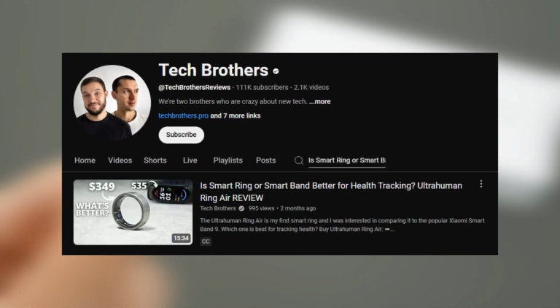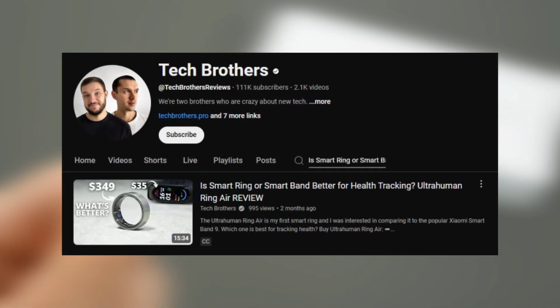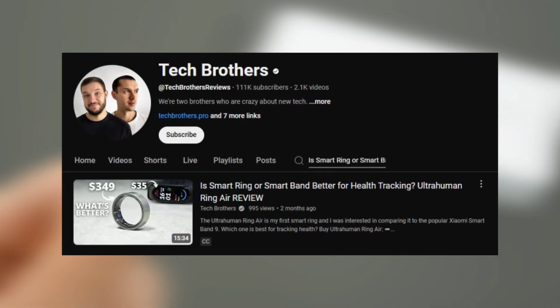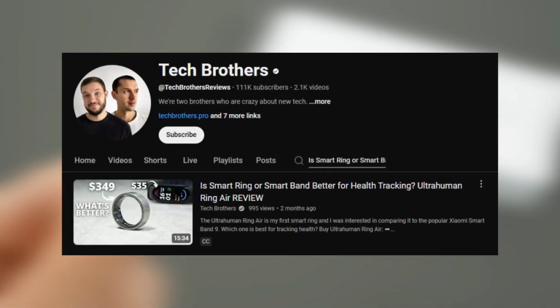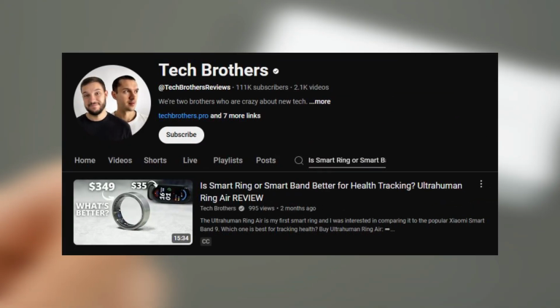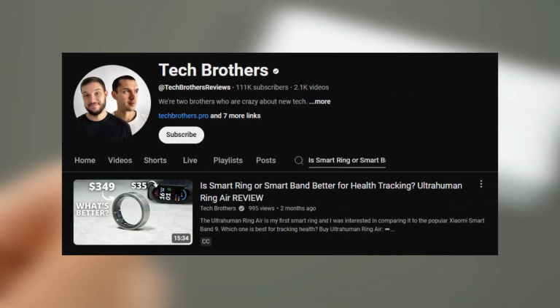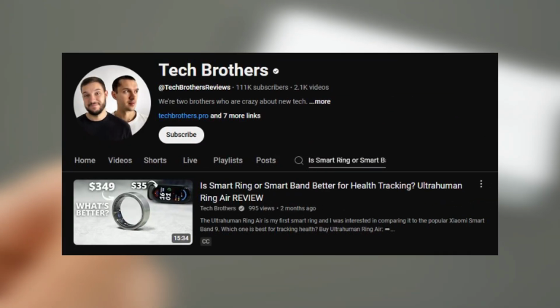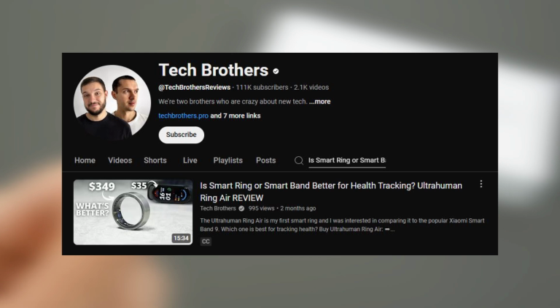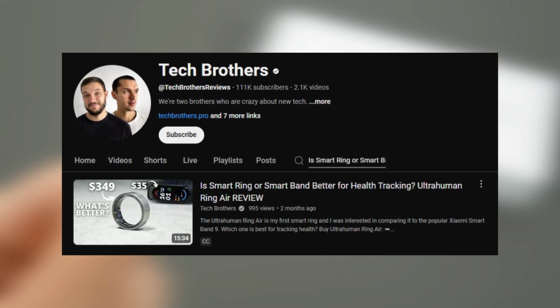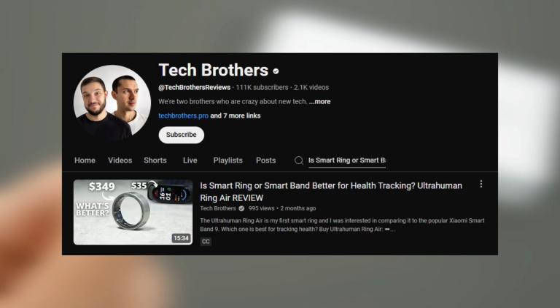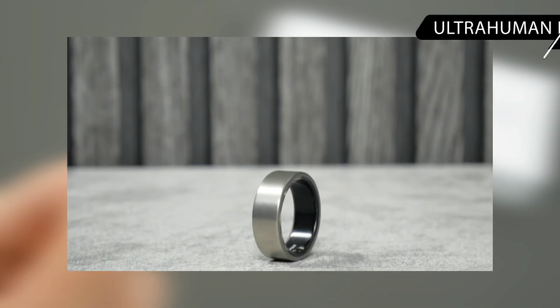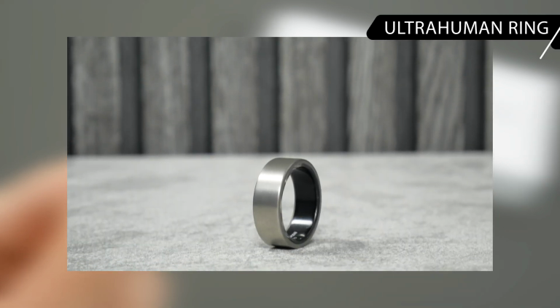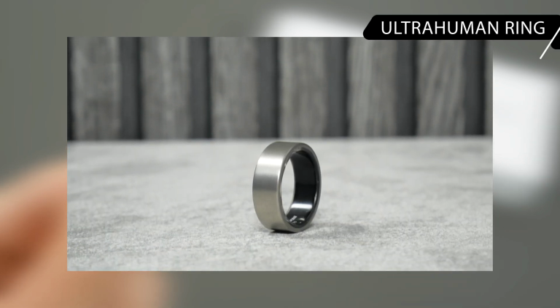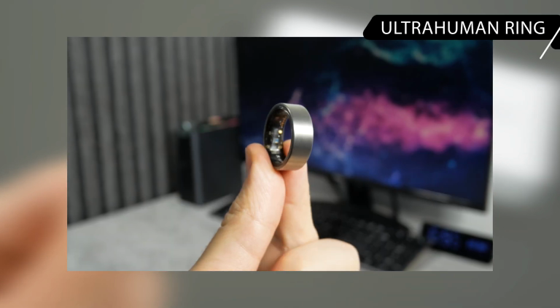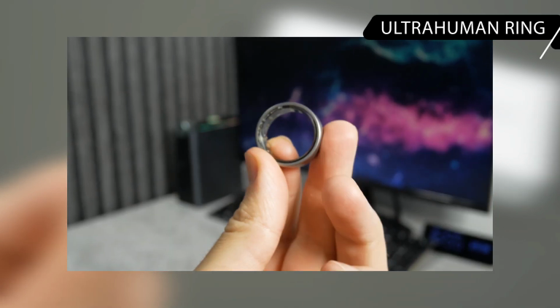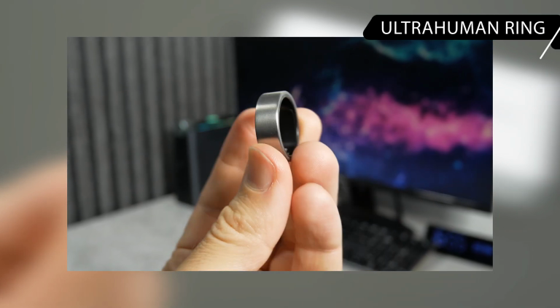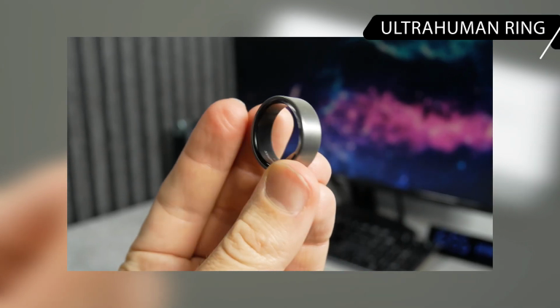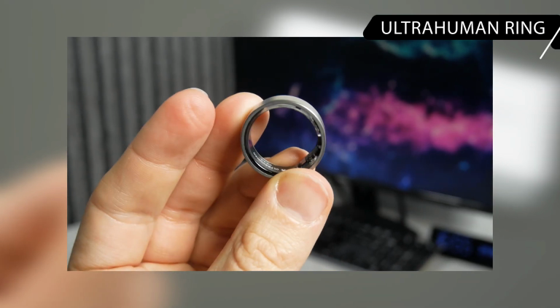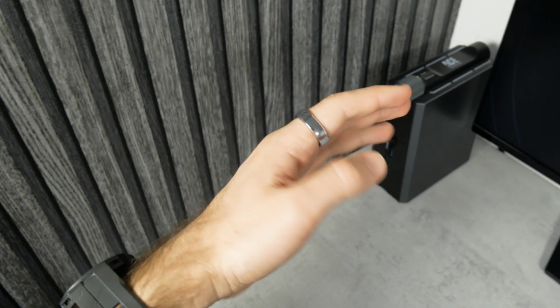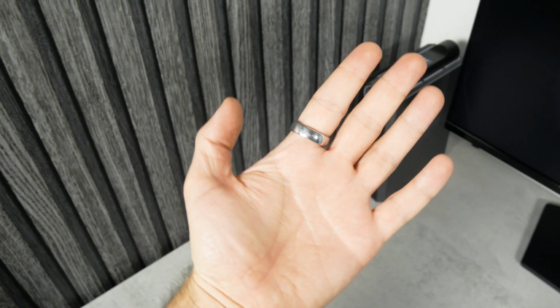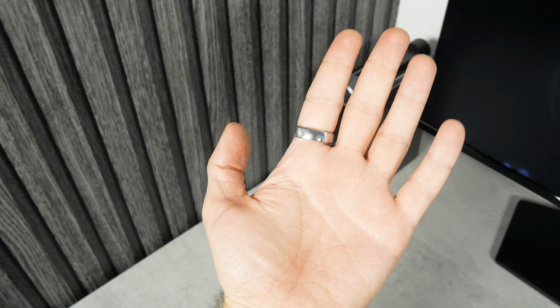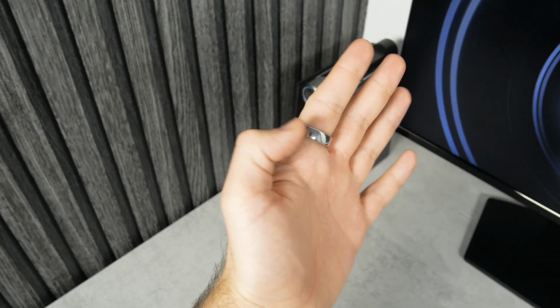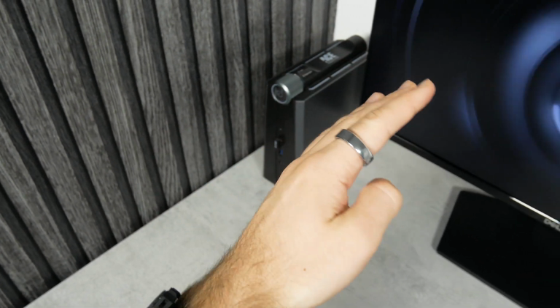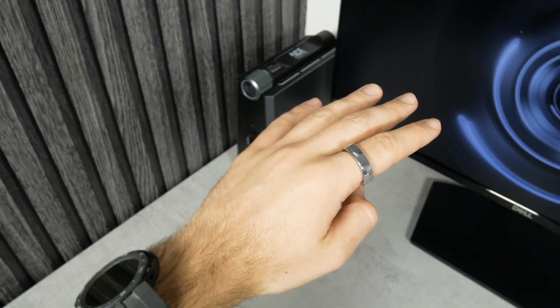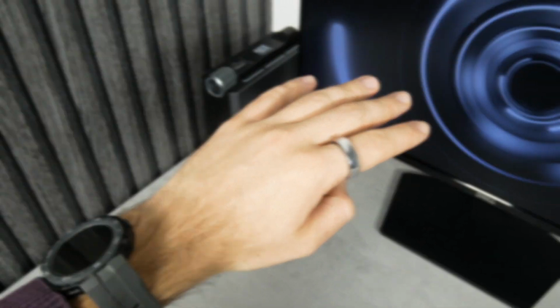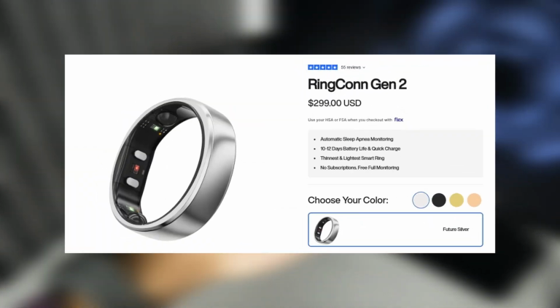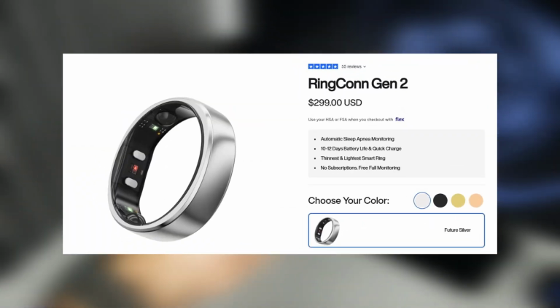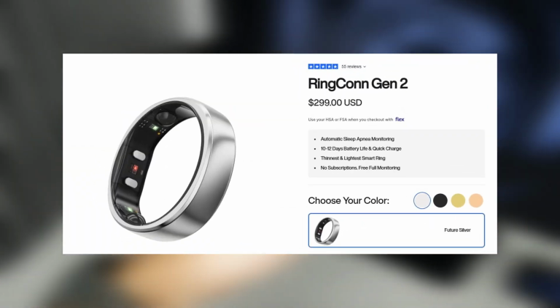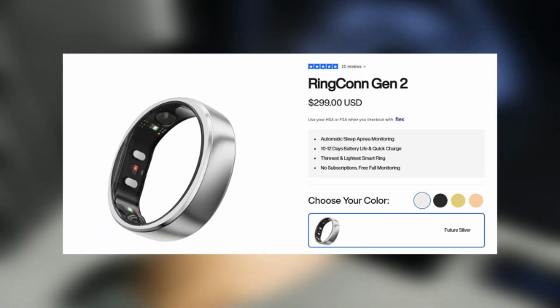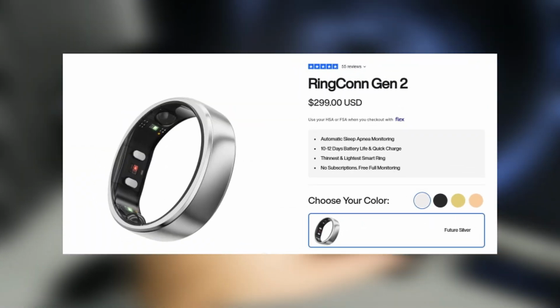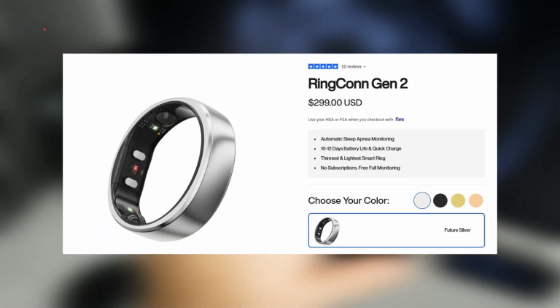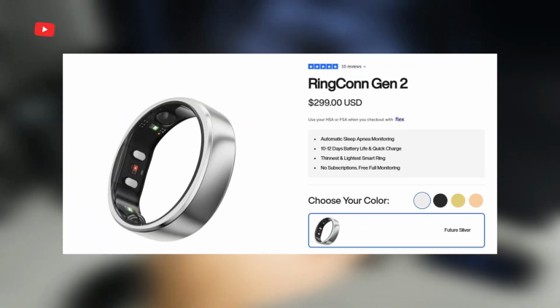I already tested the smart ring from UltraHuman some months ago, and I liked it, although it is quite expensive. The Ringcon Gen2 has the same $300 price tag, but it has some new features.